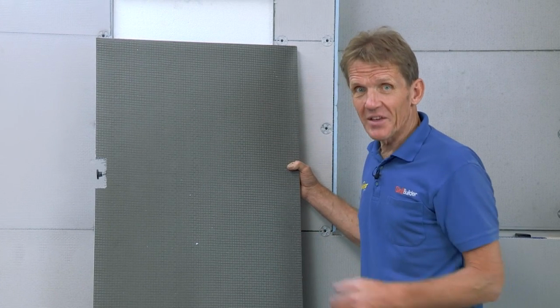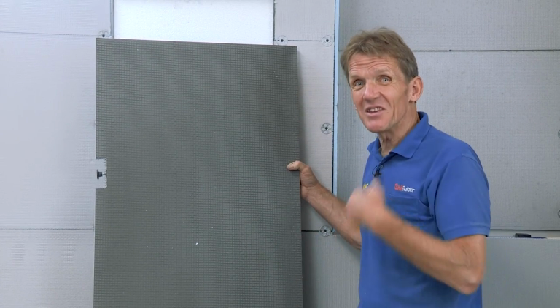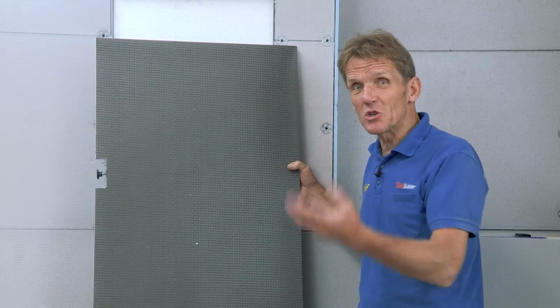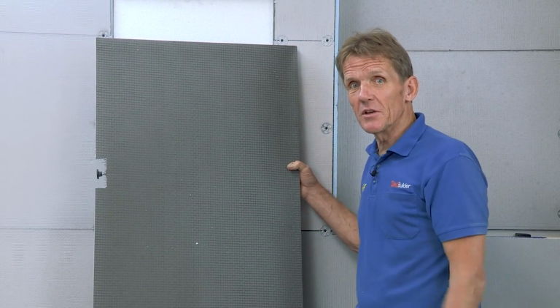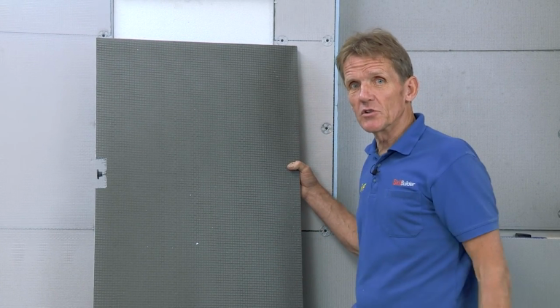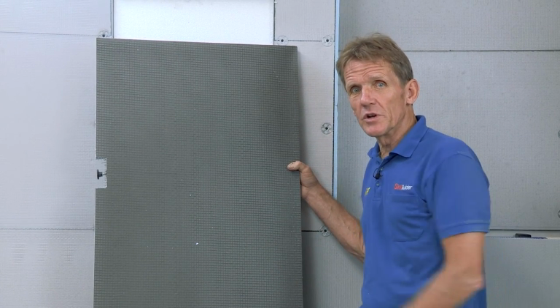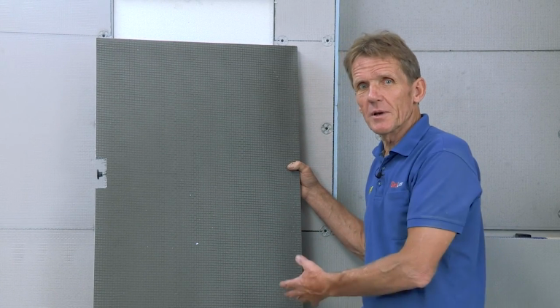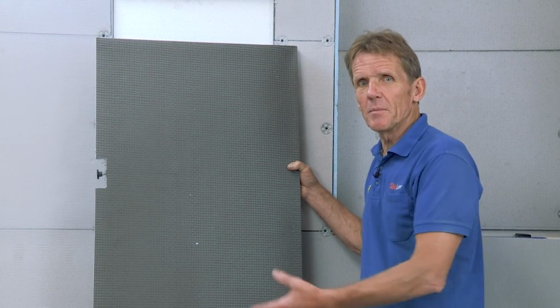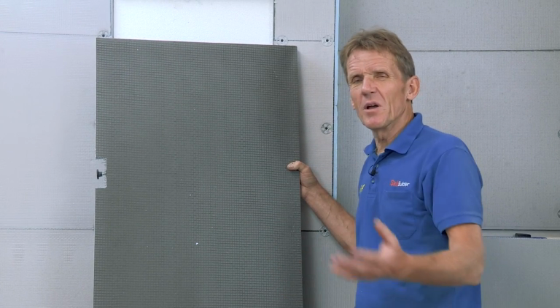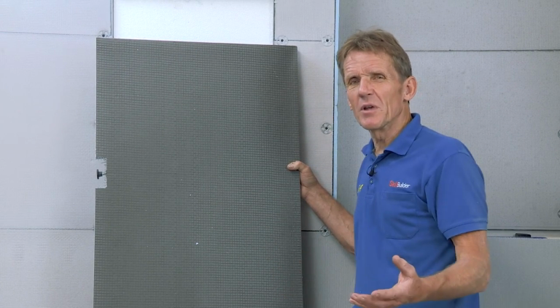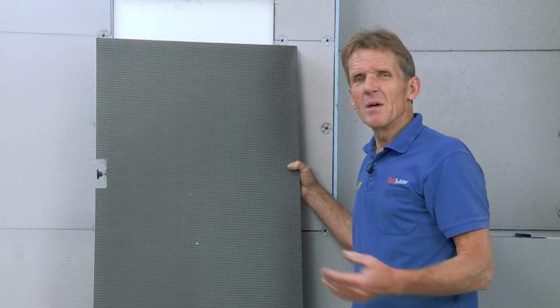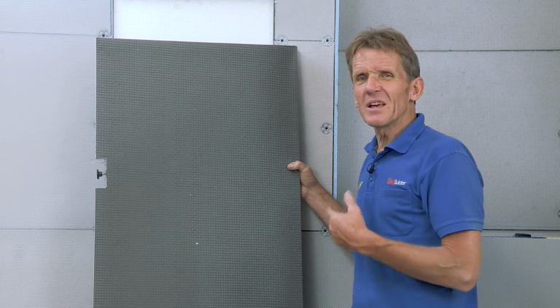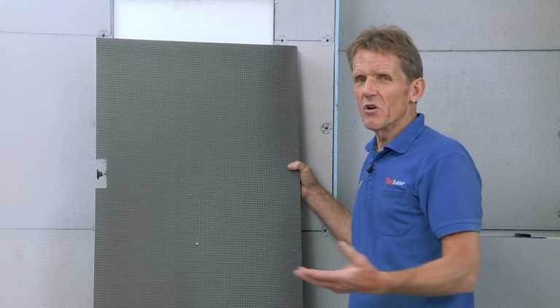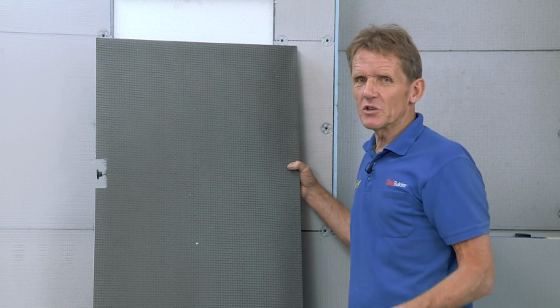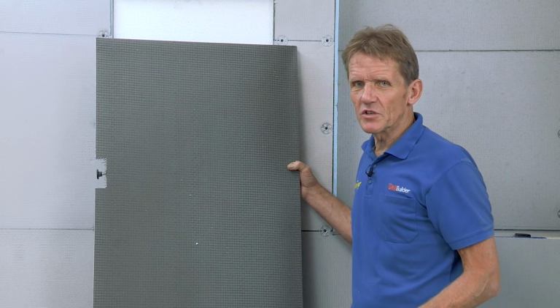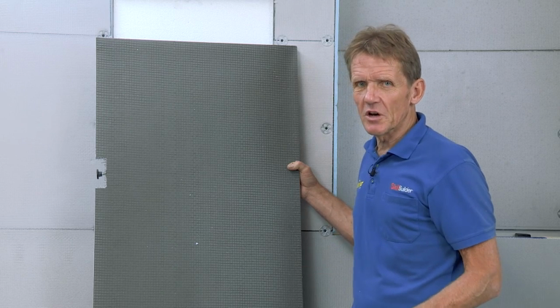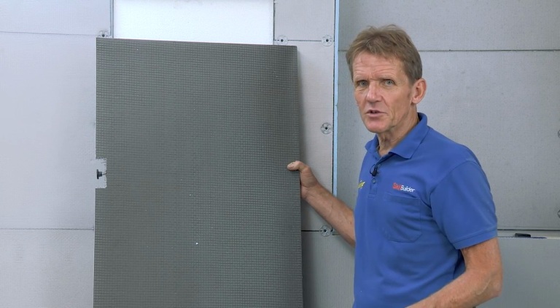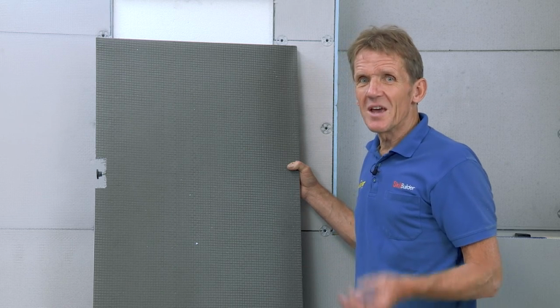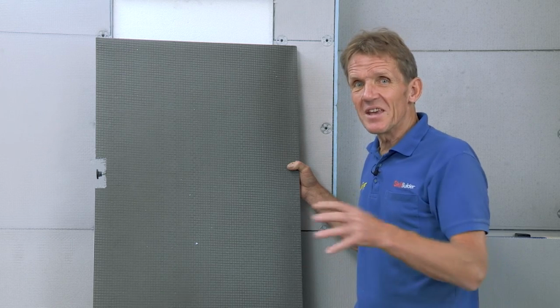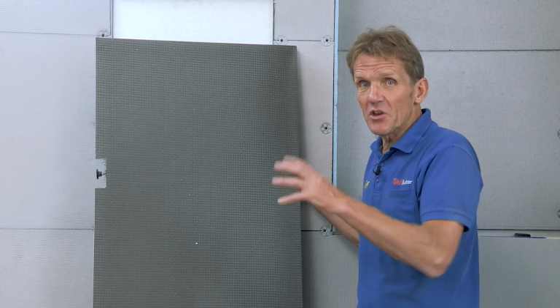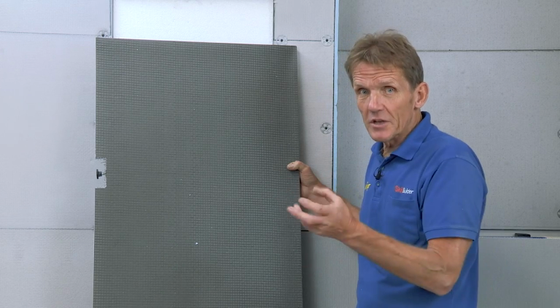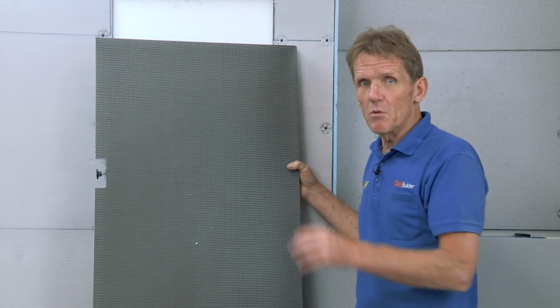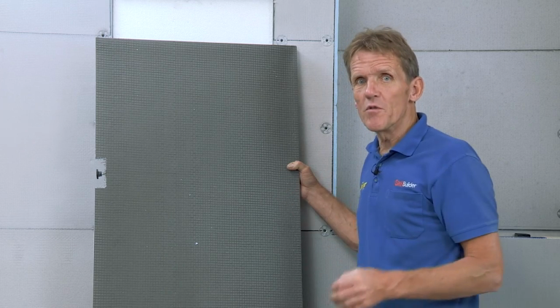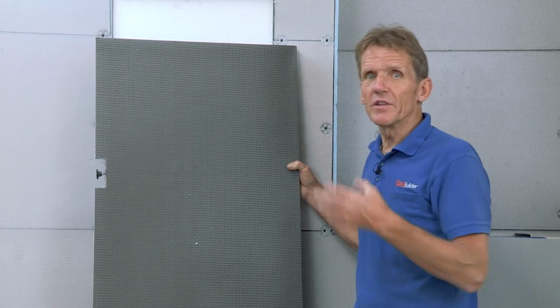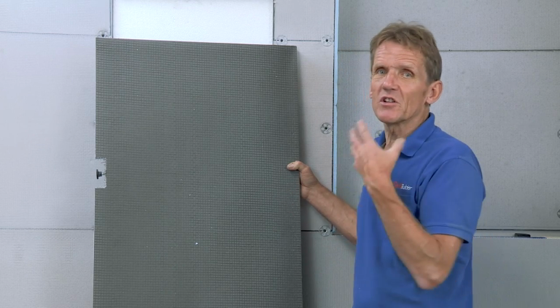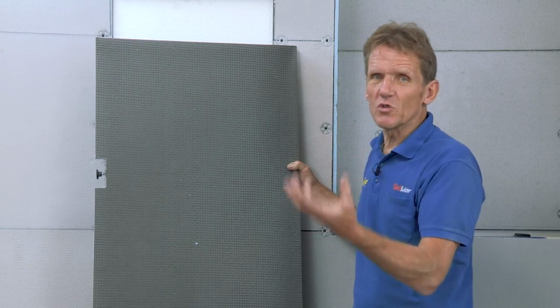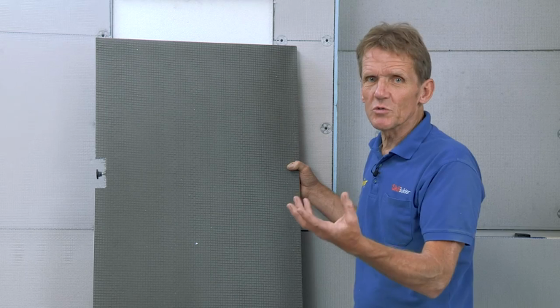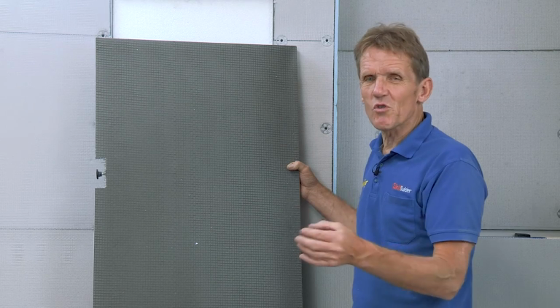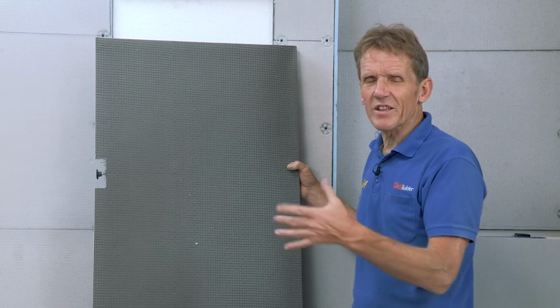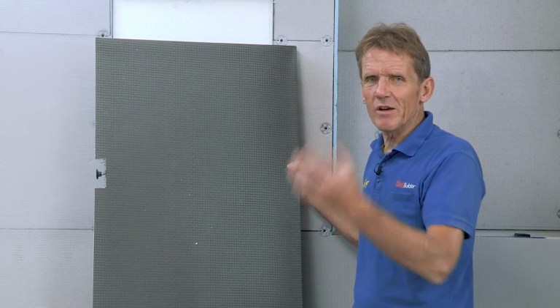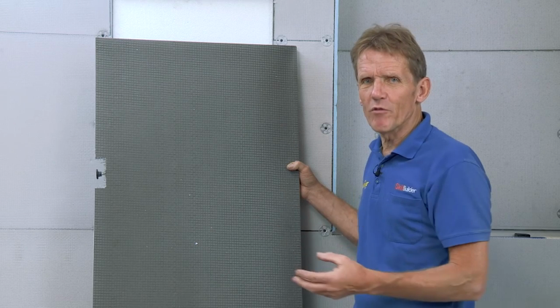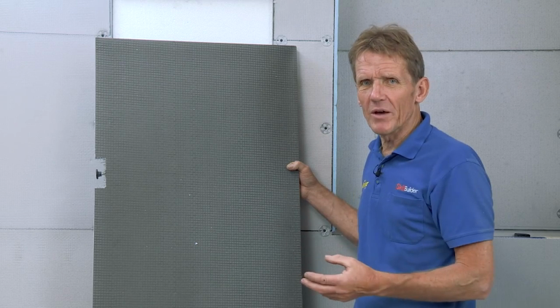Now that used to mean that you've got a joiner to make up a bit of plywood, but that's not a great surface to tile onto. In the end, the humidity will move it, the joints will crack, the grout will fall out.